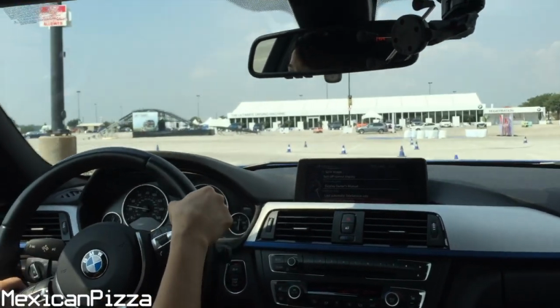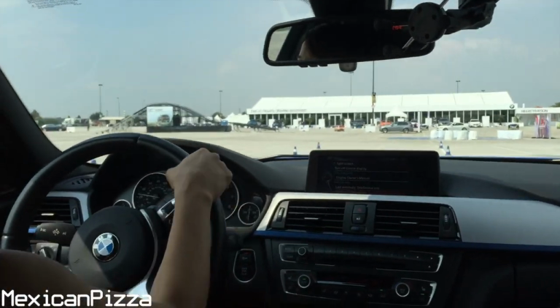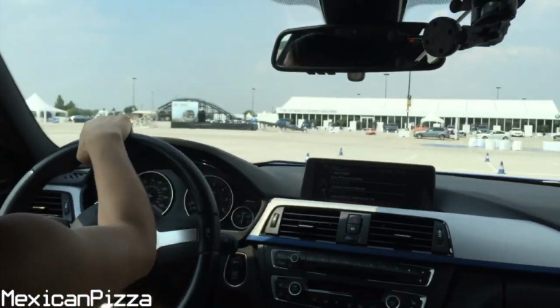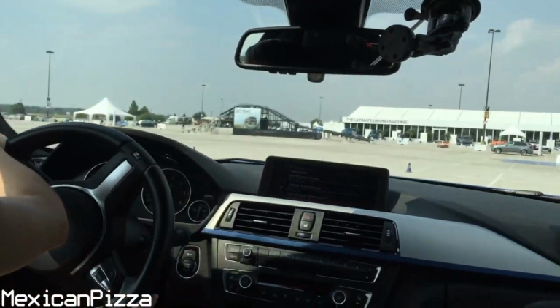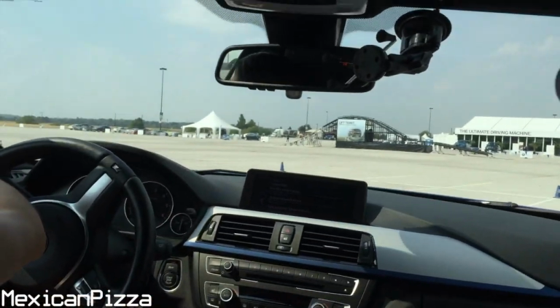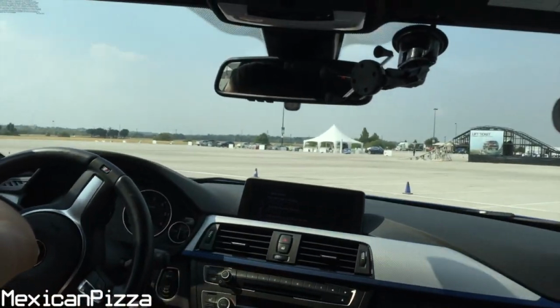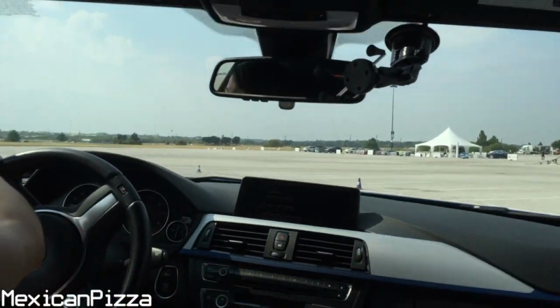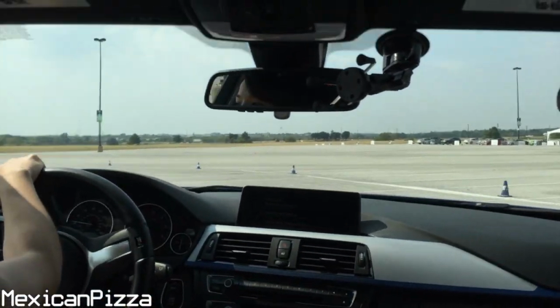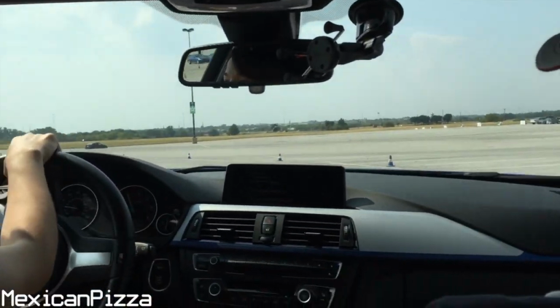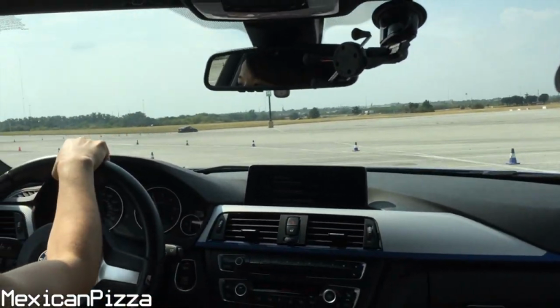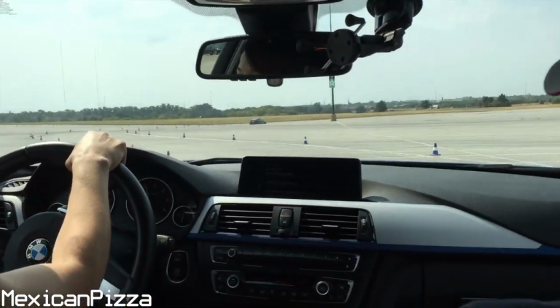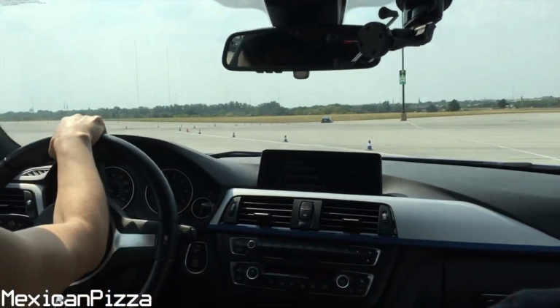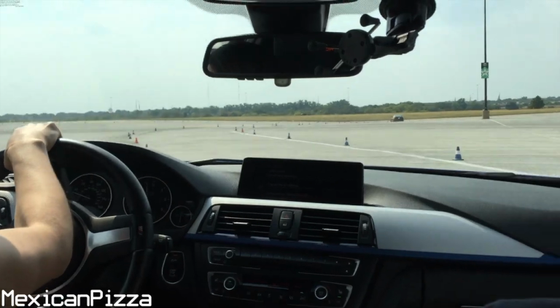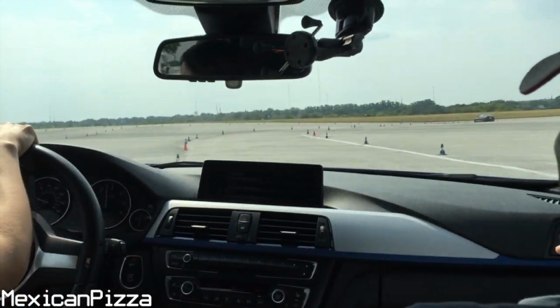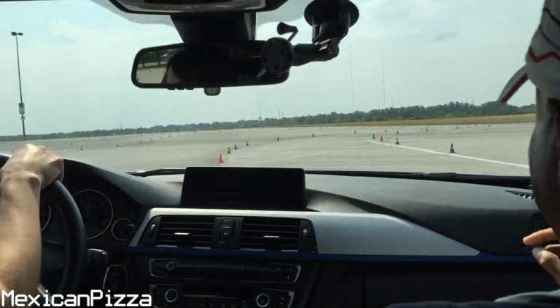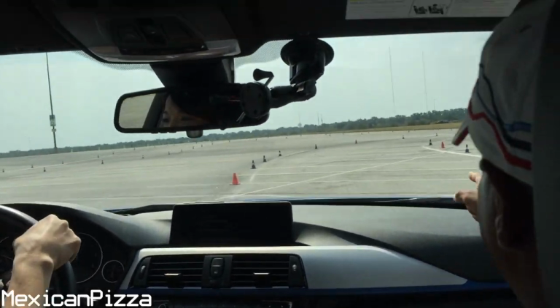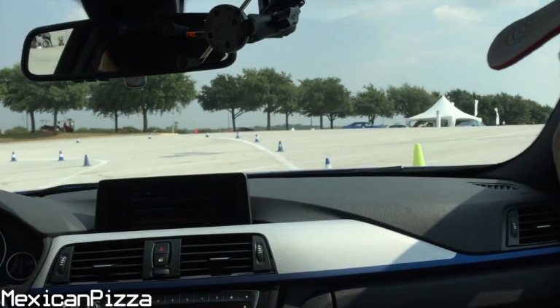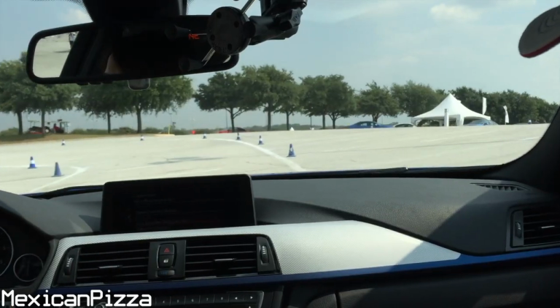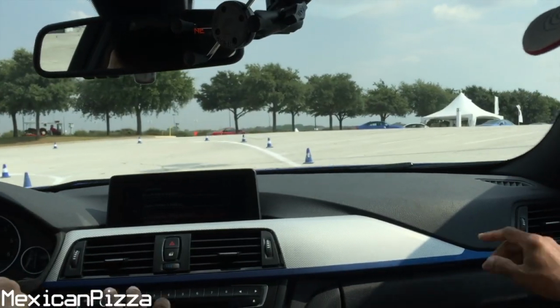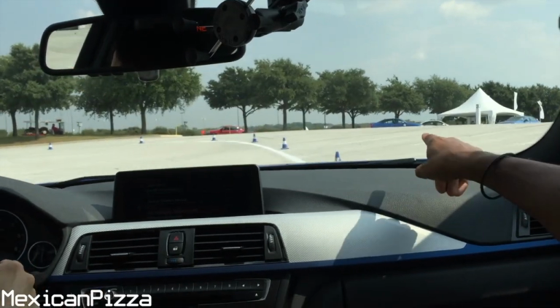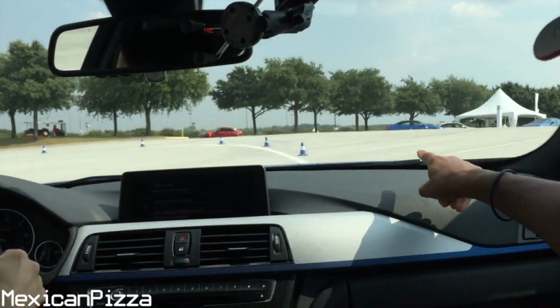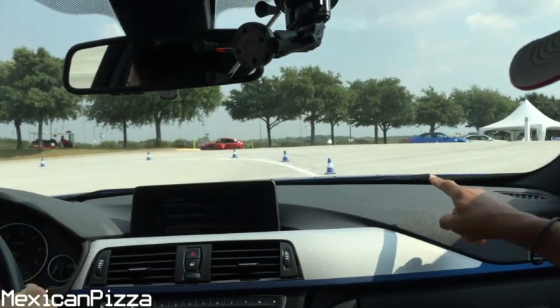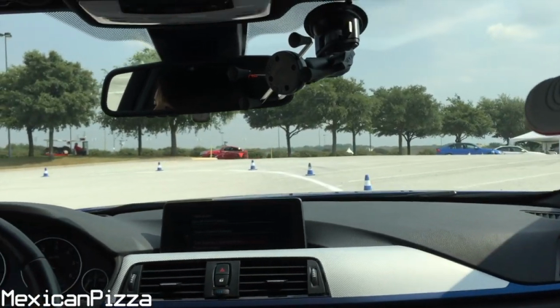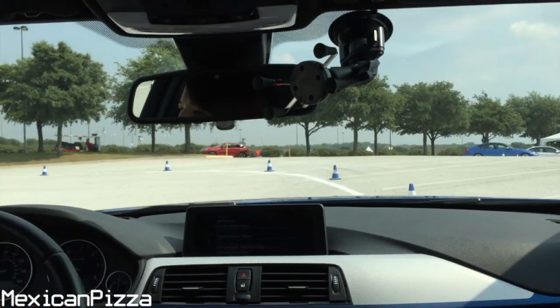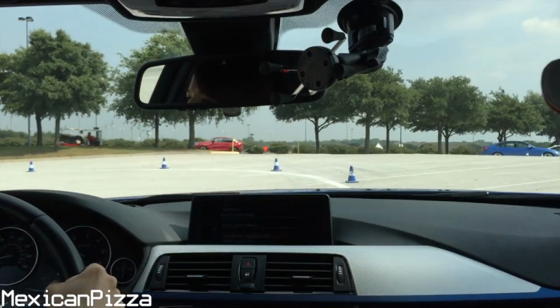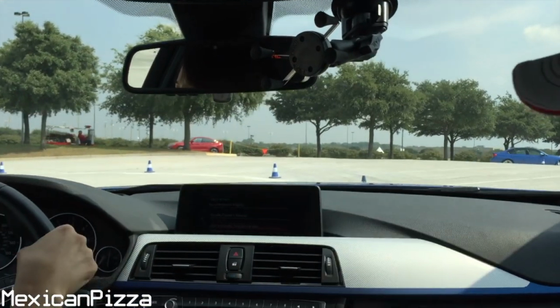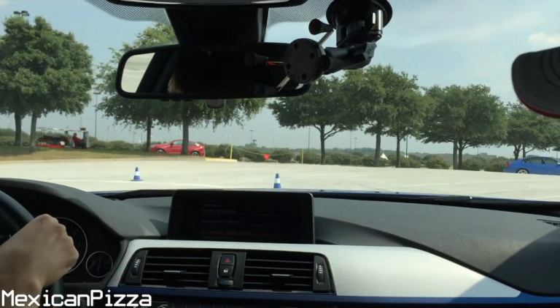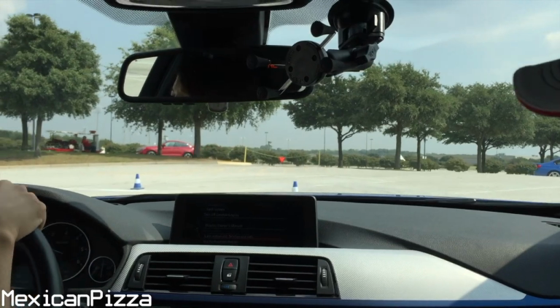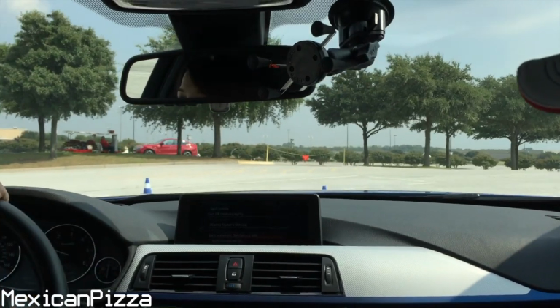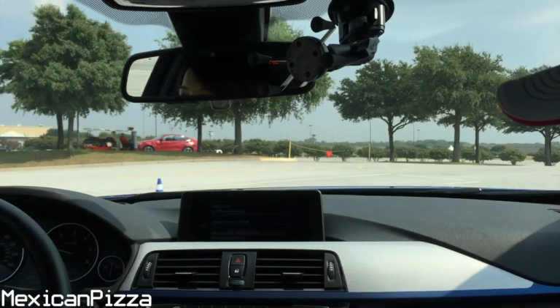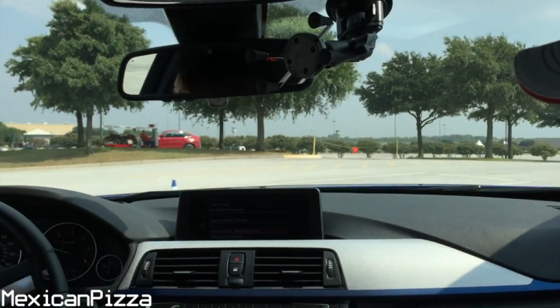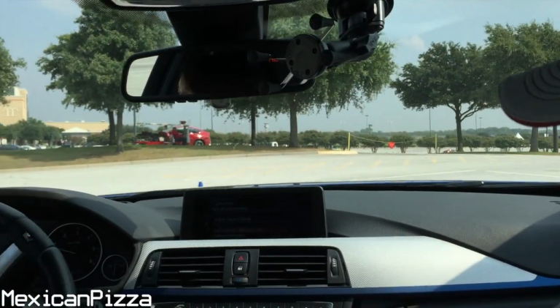Turn it down, it's okay. Stay to the left. It looks great. Pull up here and then brake. That was better.